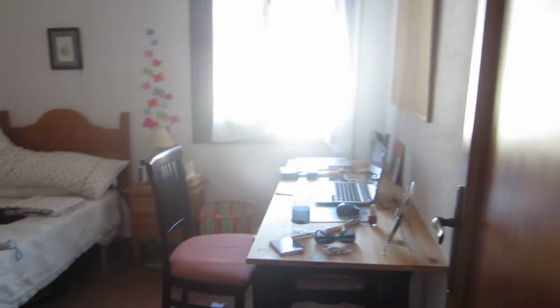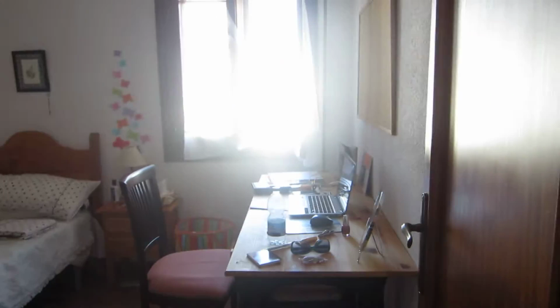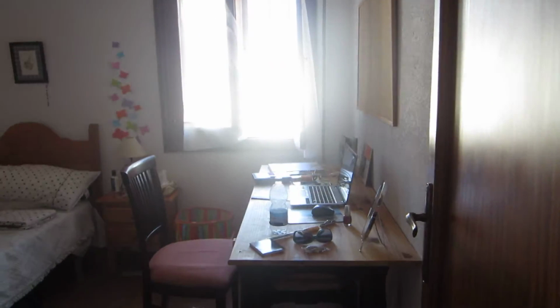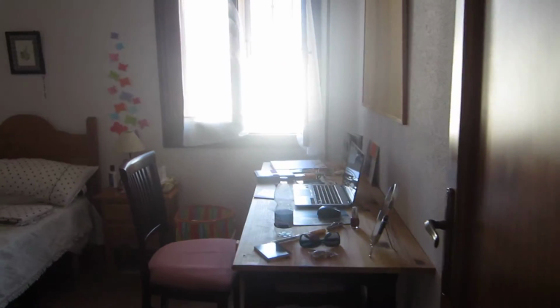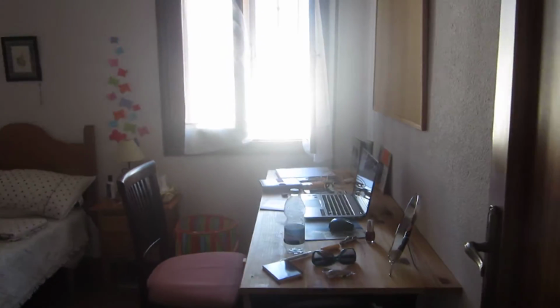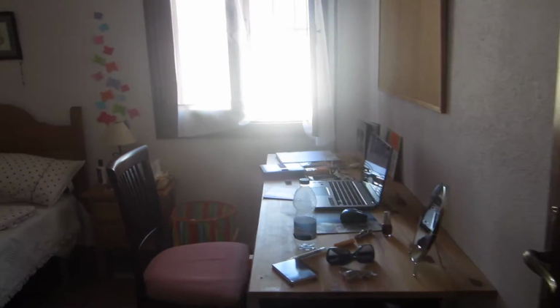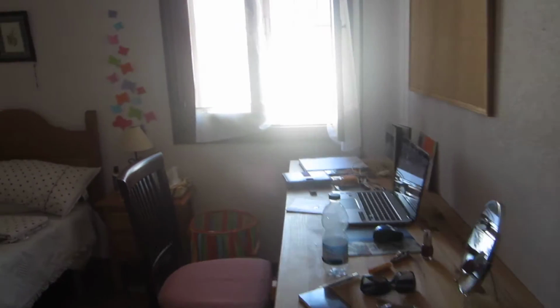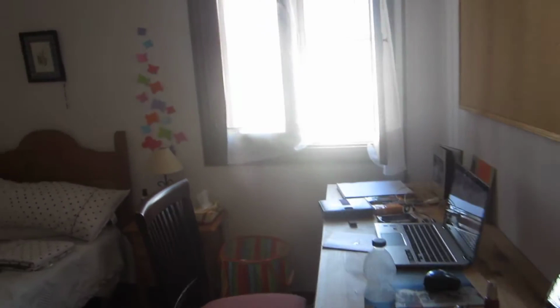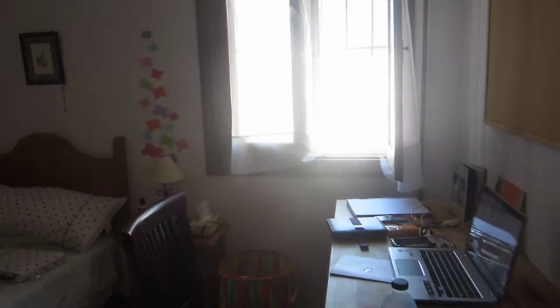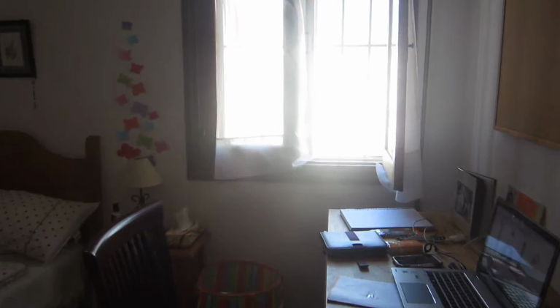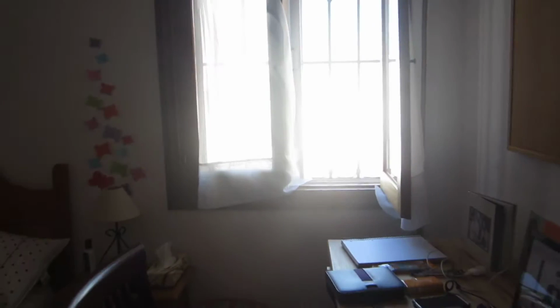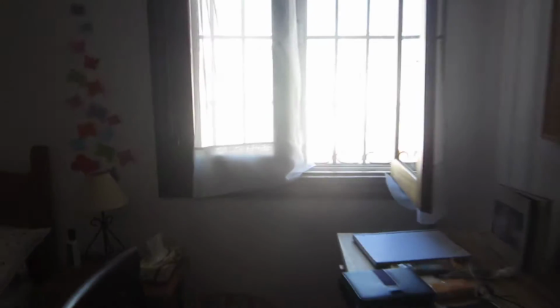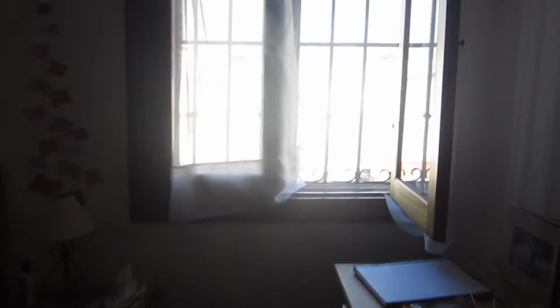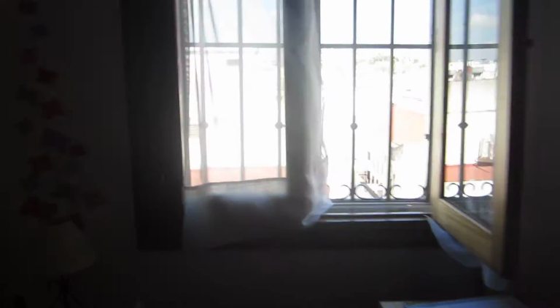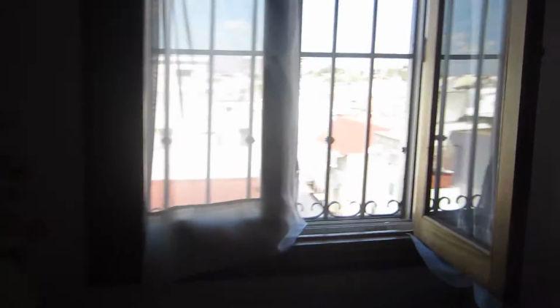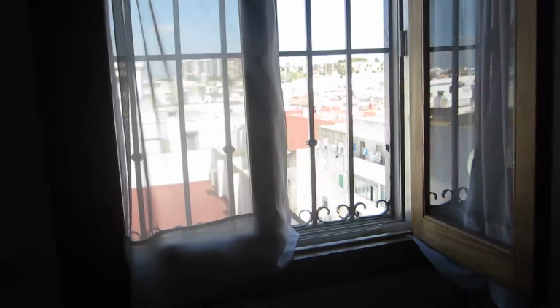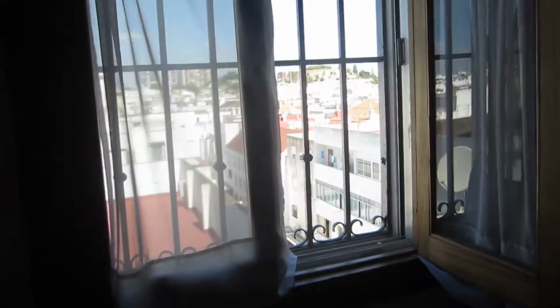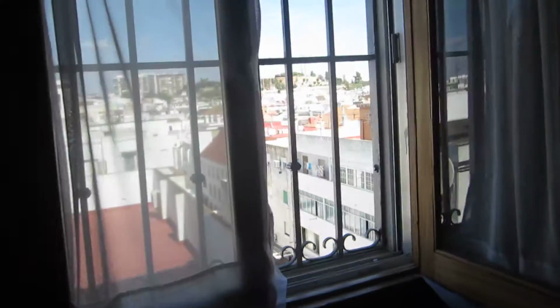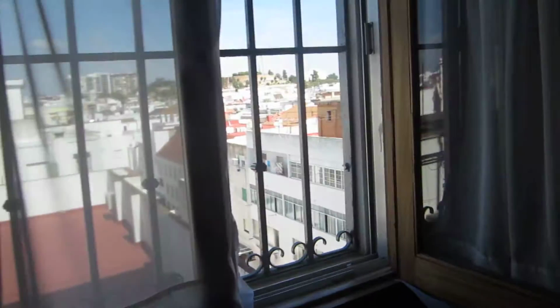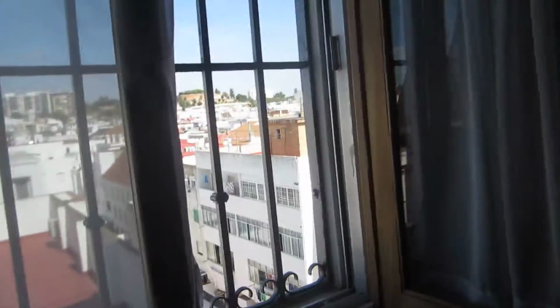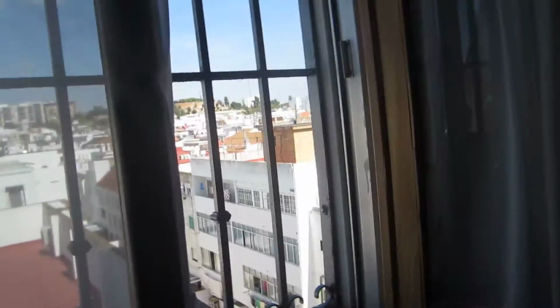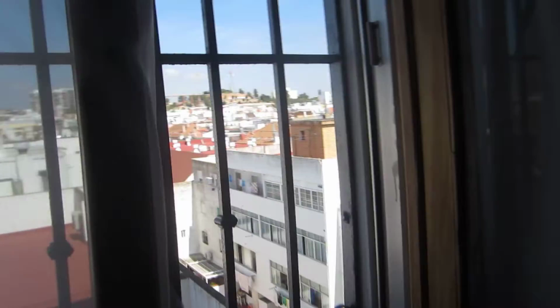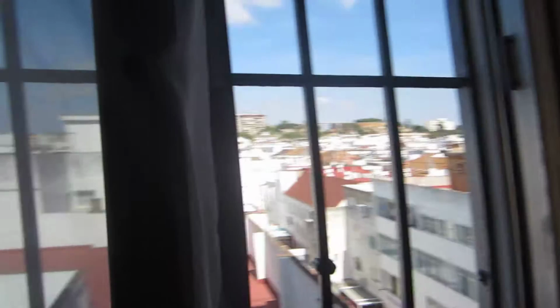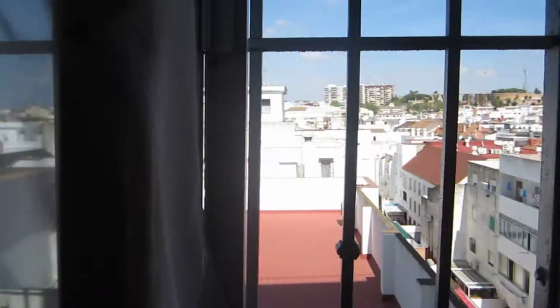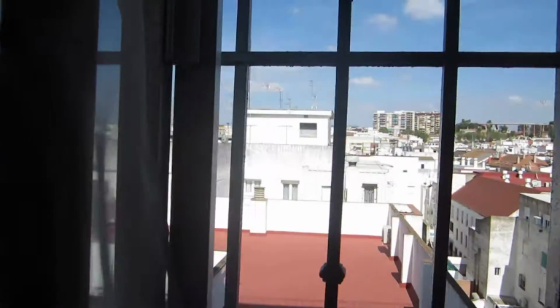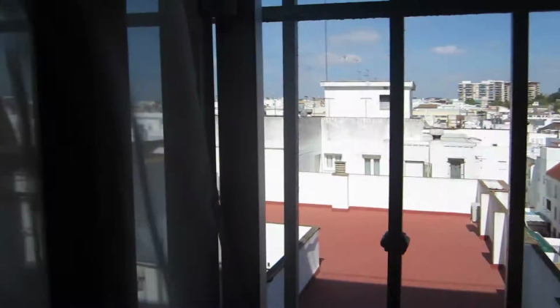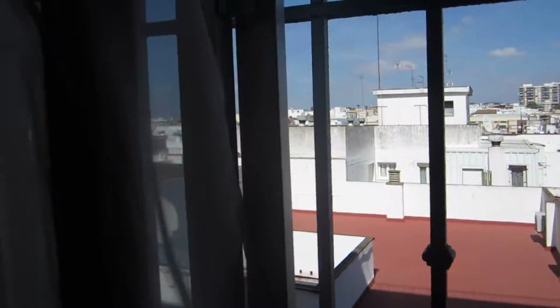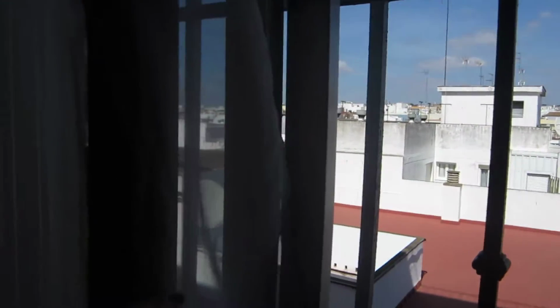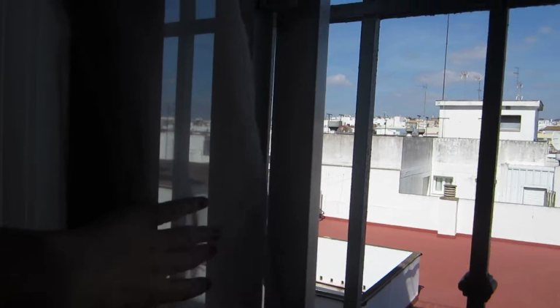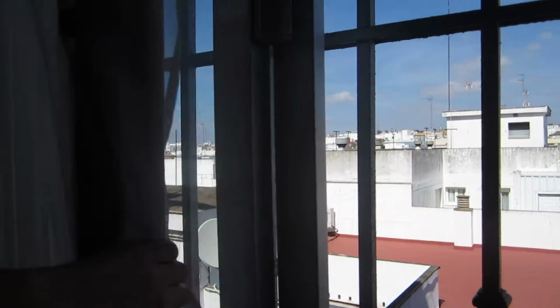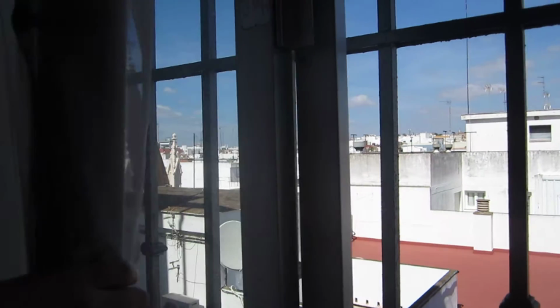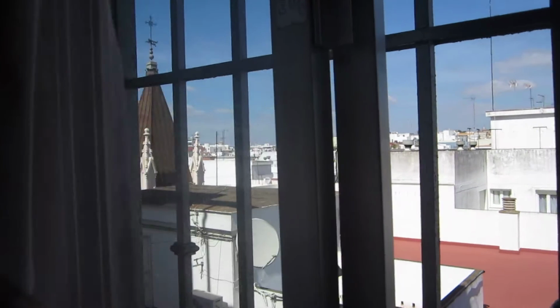This is my bedroom, my cute little desk, and my view from outside. I like the prison bars there. They're kind of cute, huh?